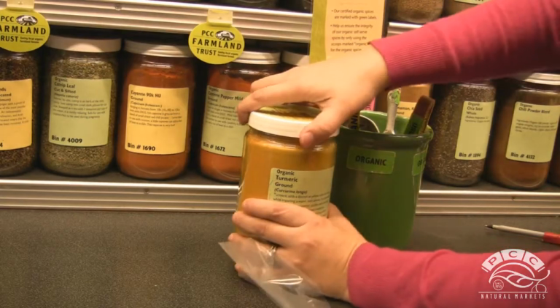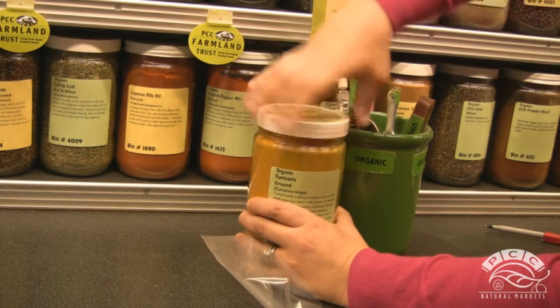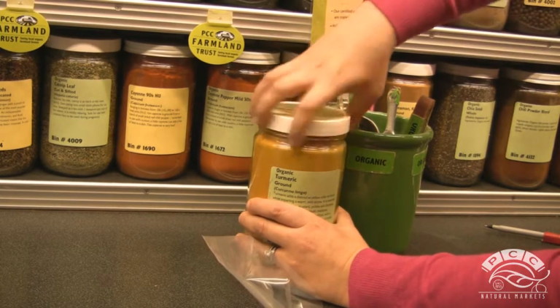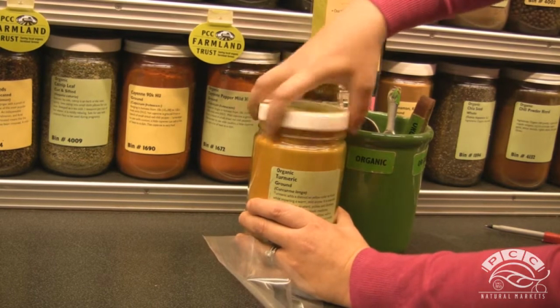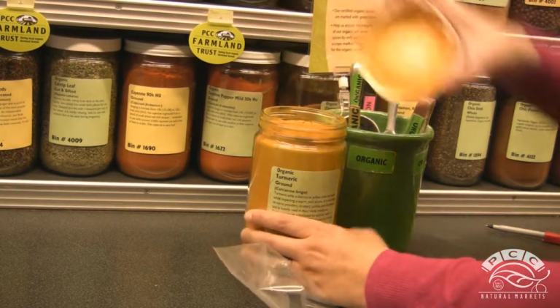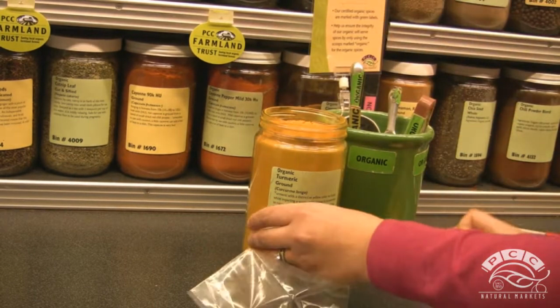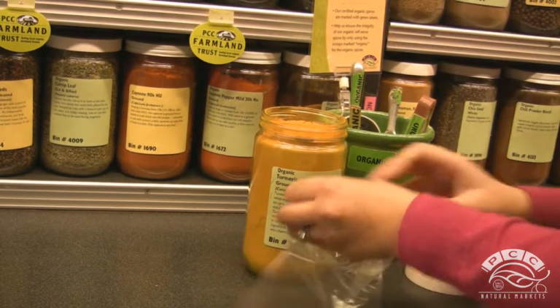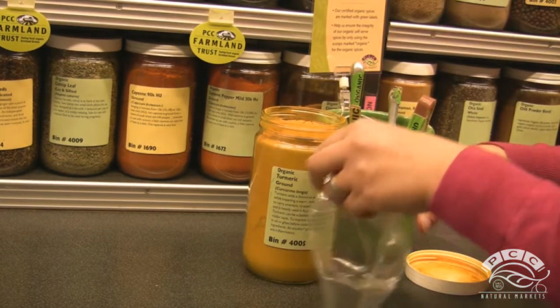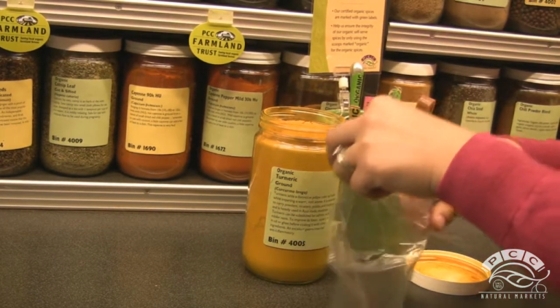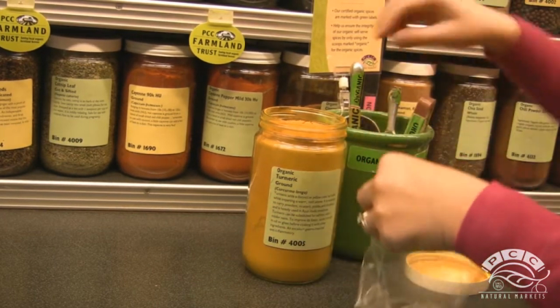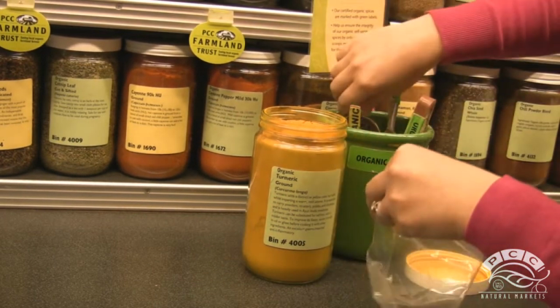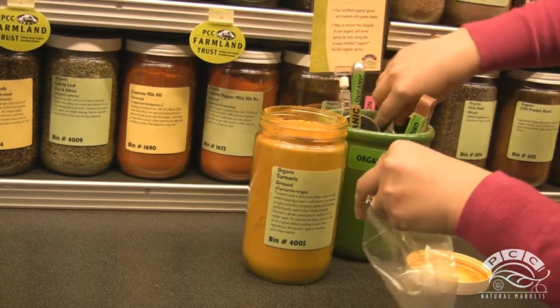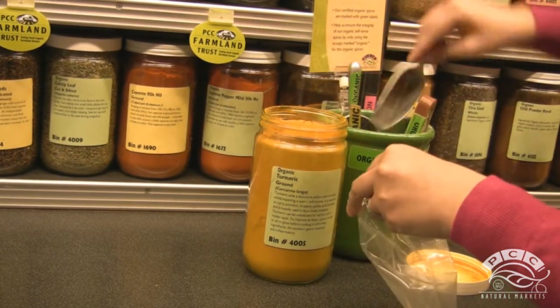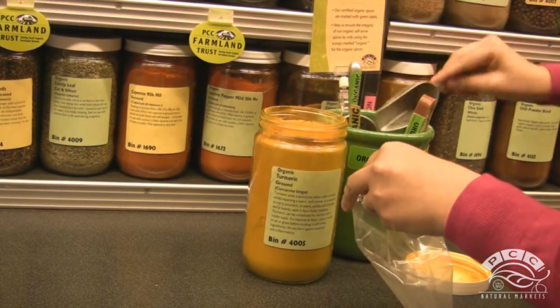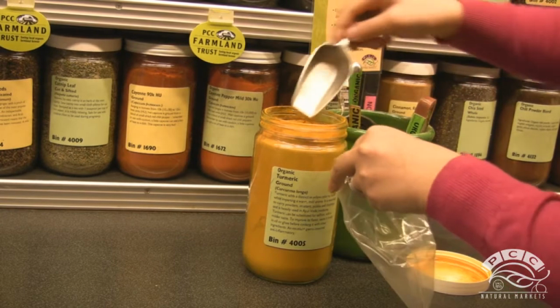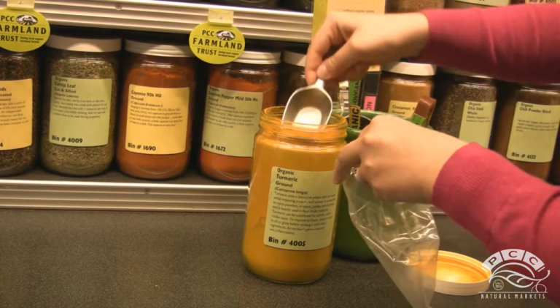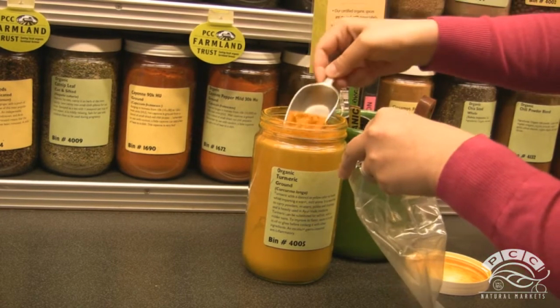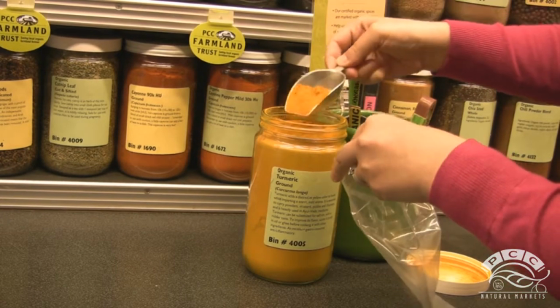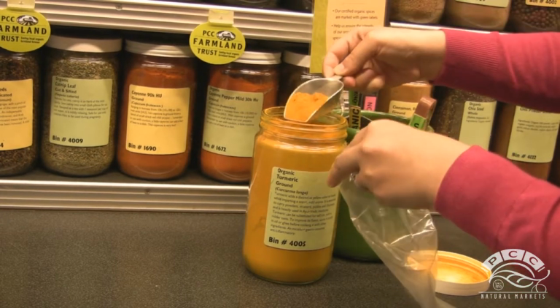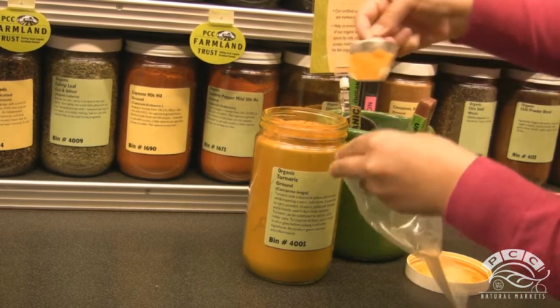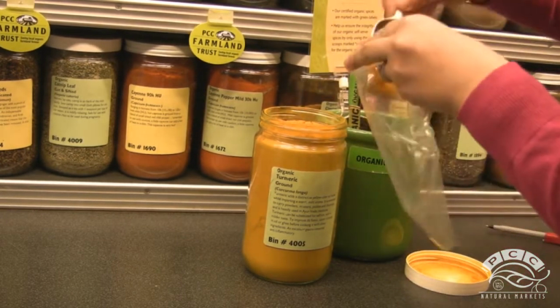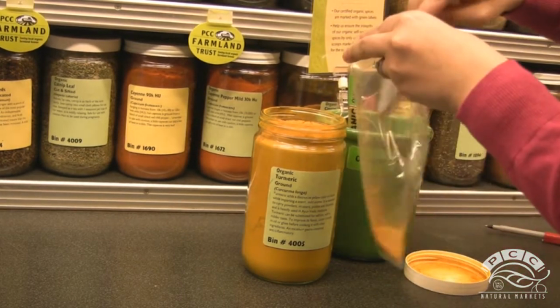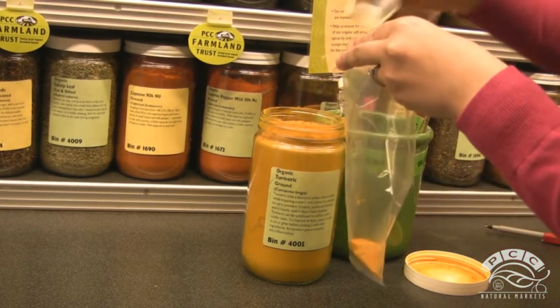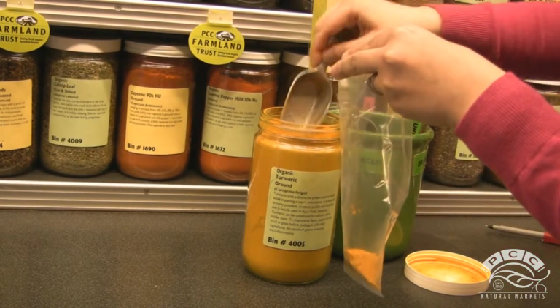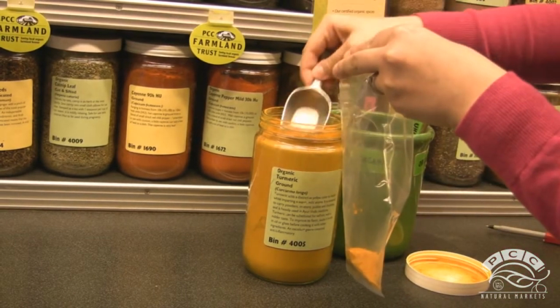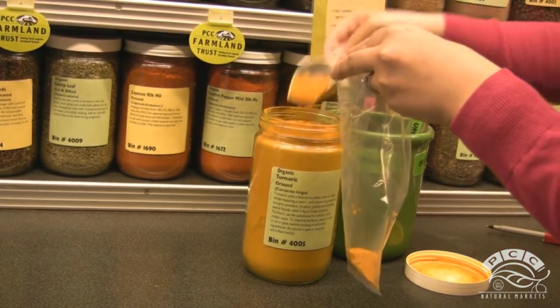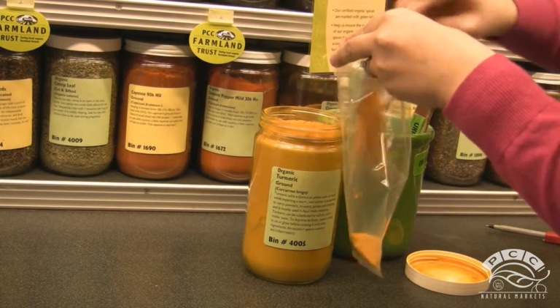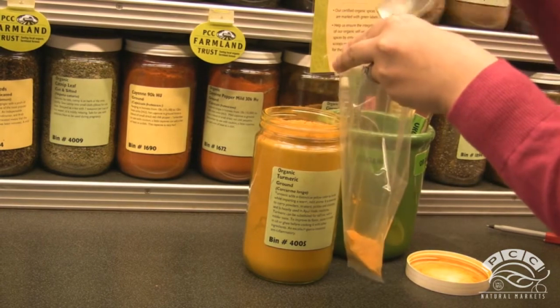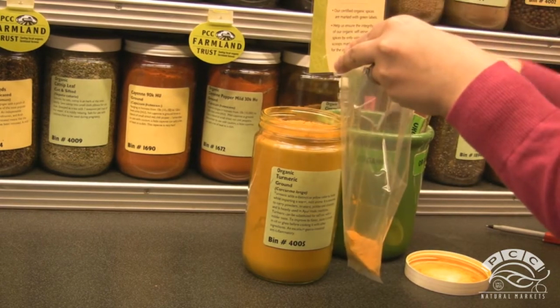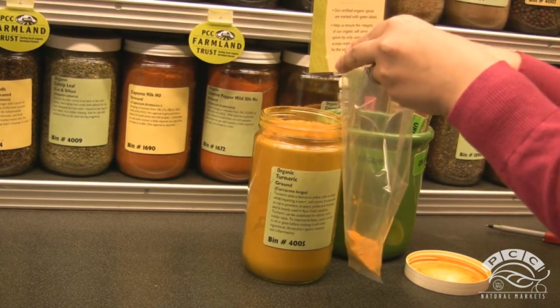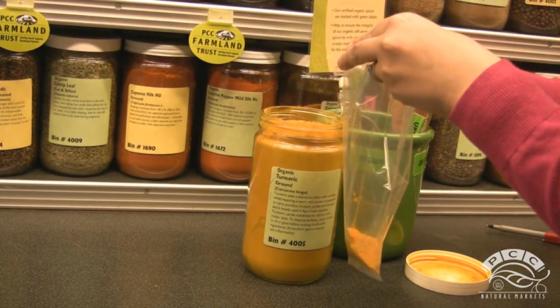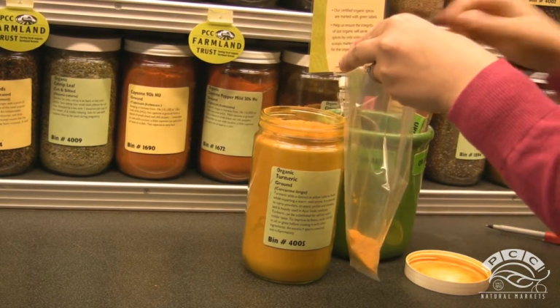Spices, culinary herbs, and teas — our selection is fresh and of high quality with many organic options. Take home just the amount you need for your cooking, baking, and sipping, or stock up on your favorites.